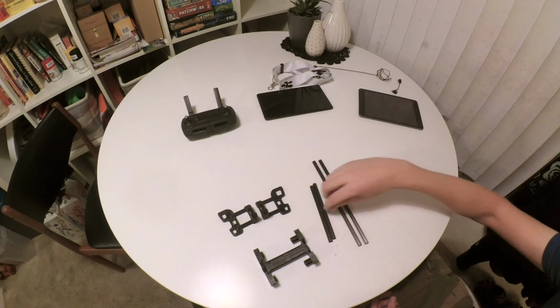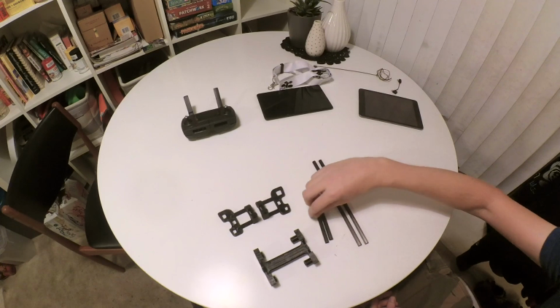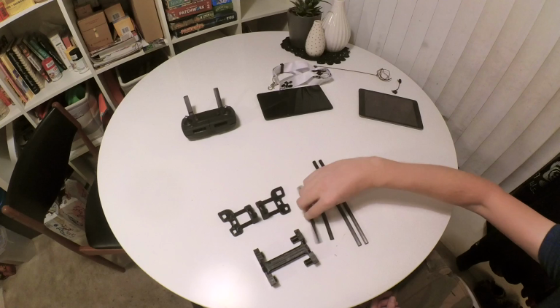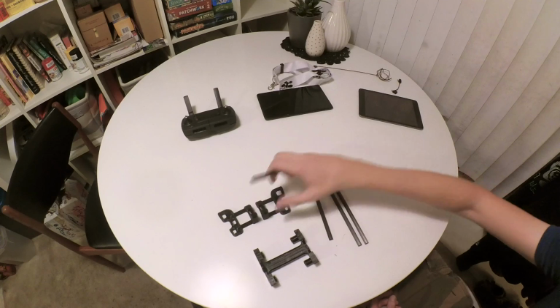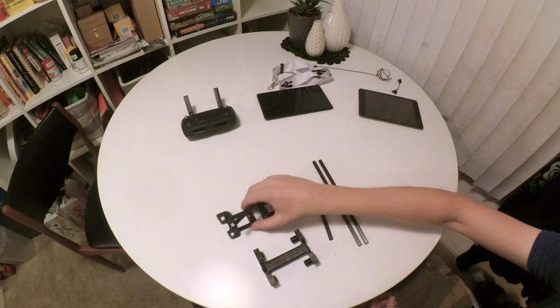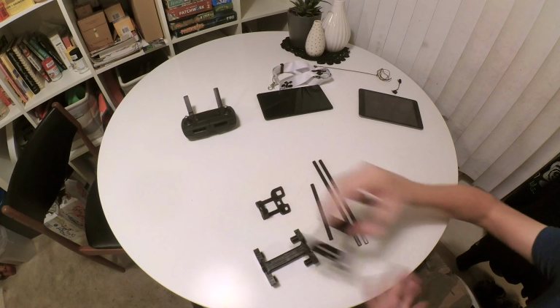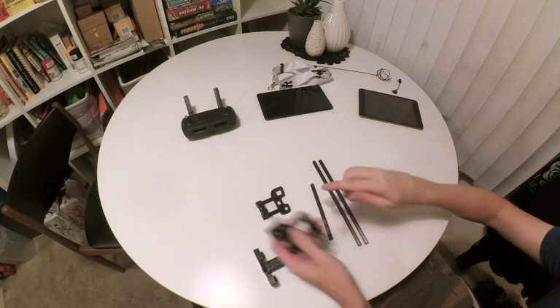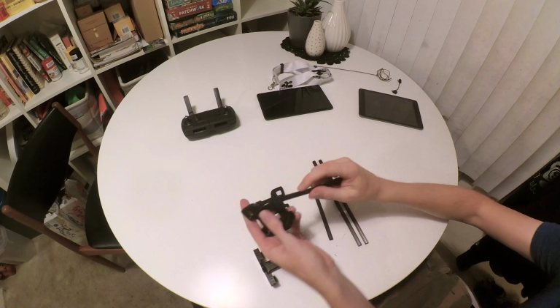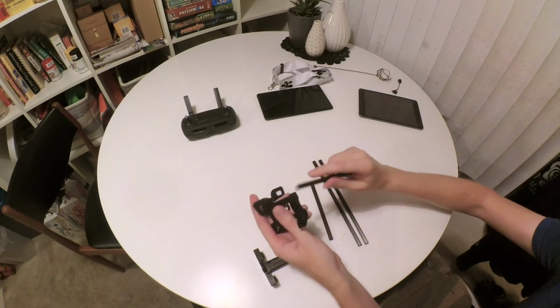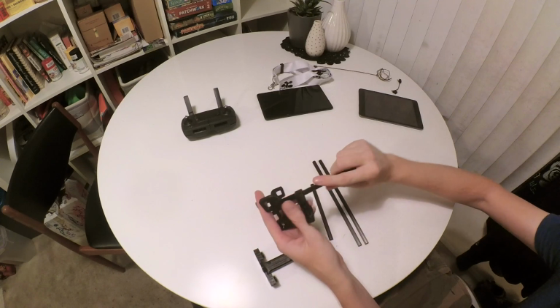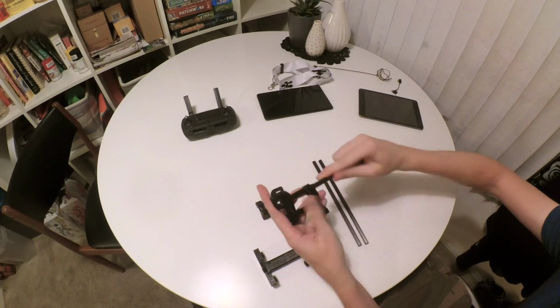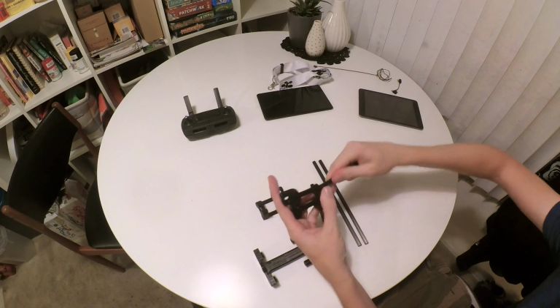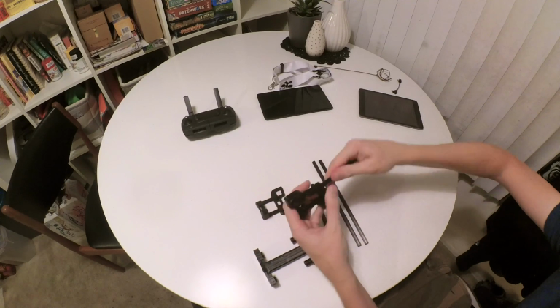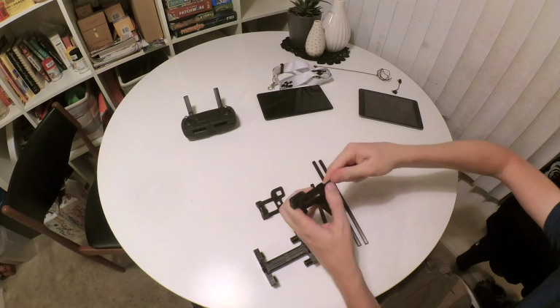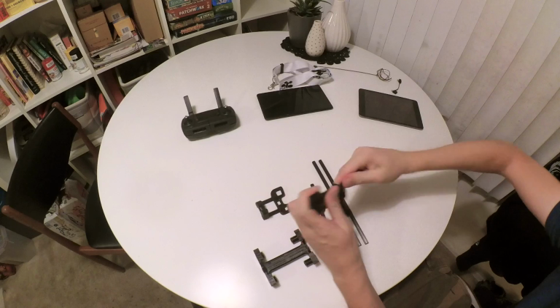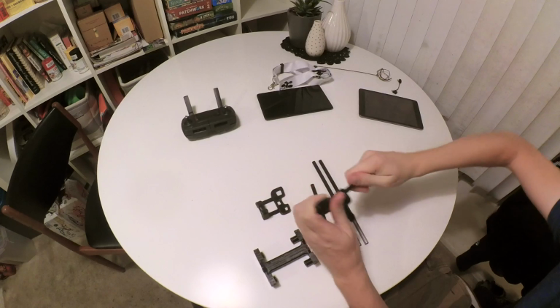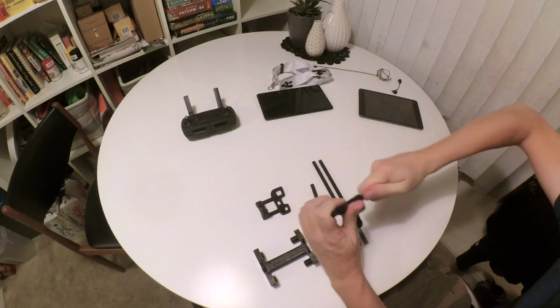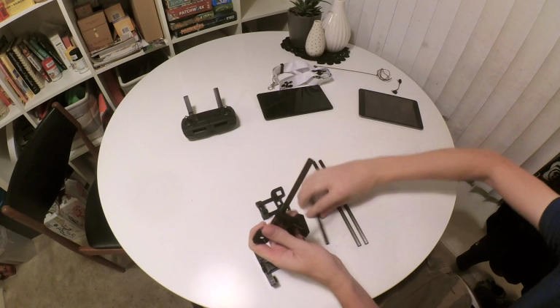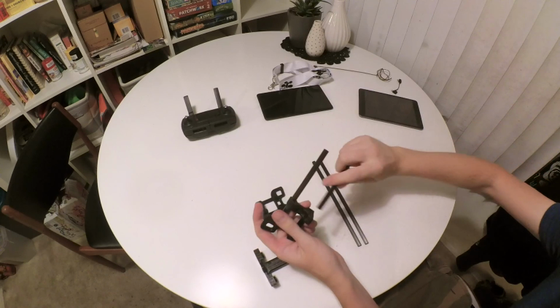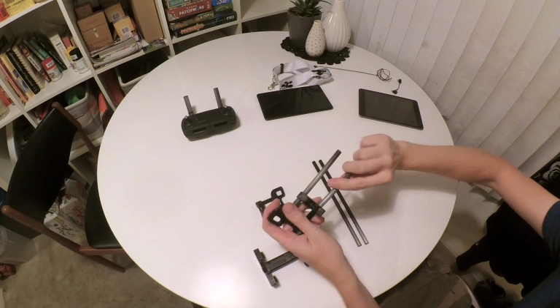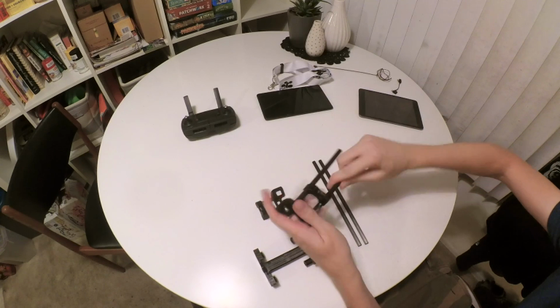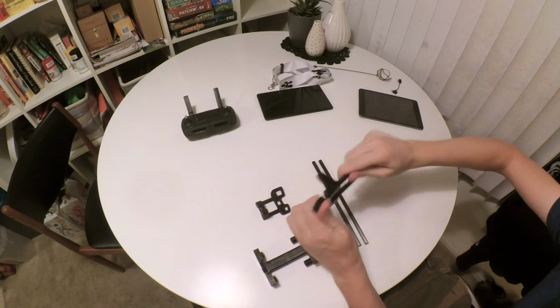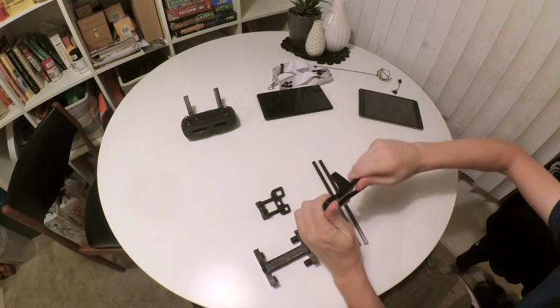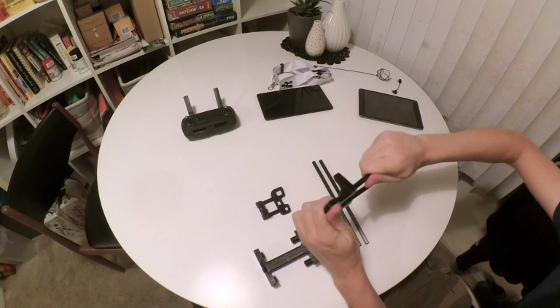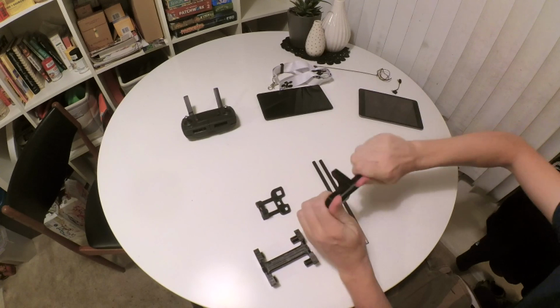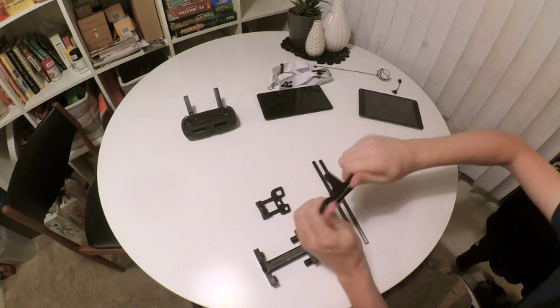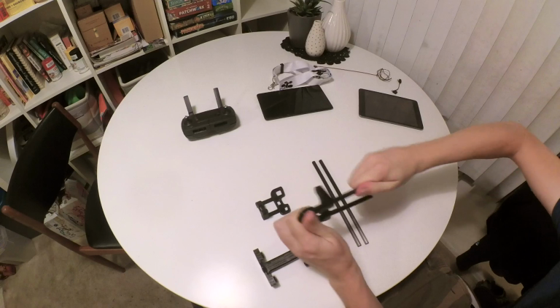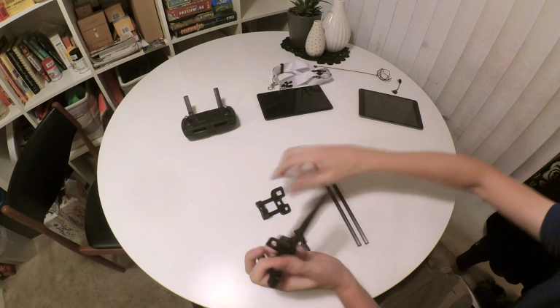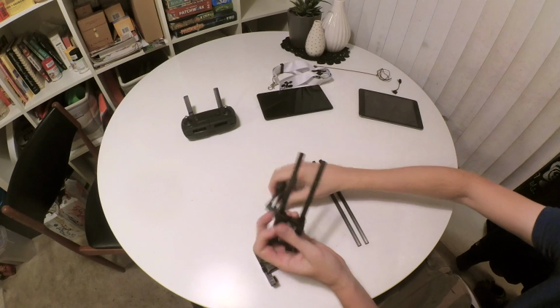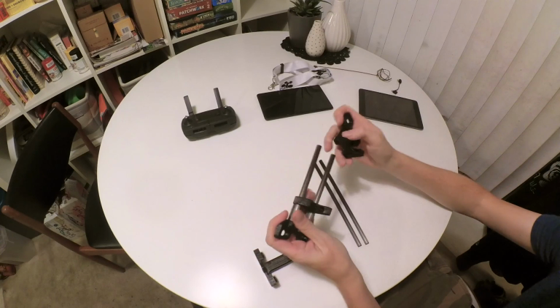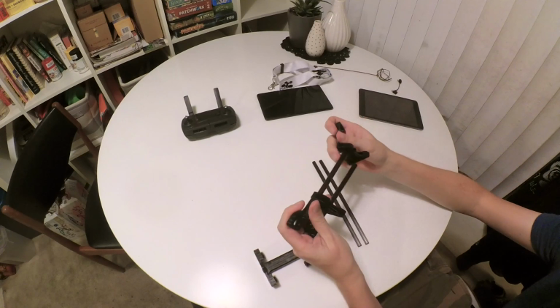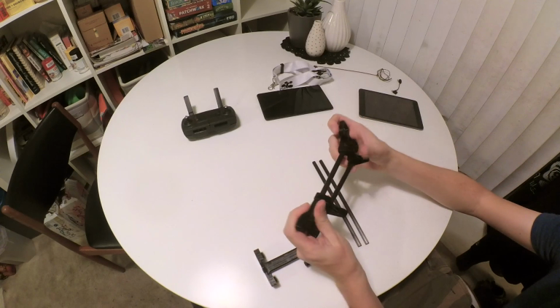I usually start out by taking the short rod and getting it started in the base. It helps to give it a little twist as you're getting them seated. Then you do the other side.